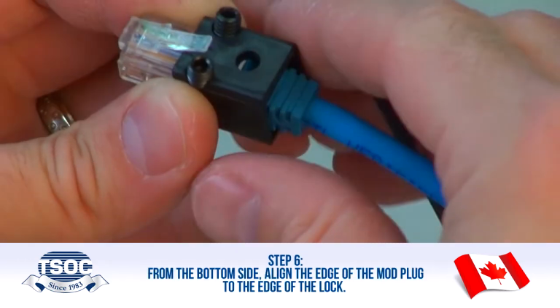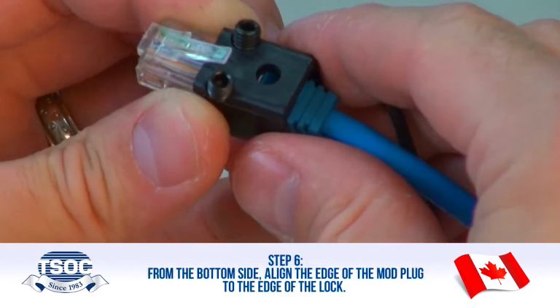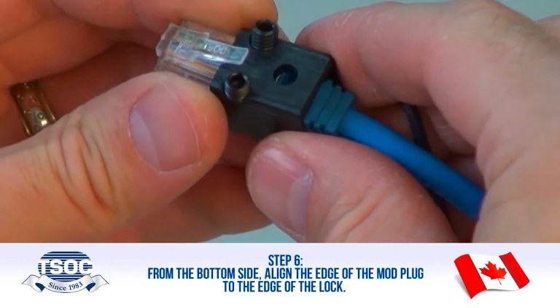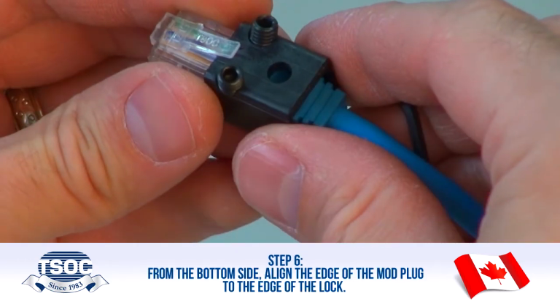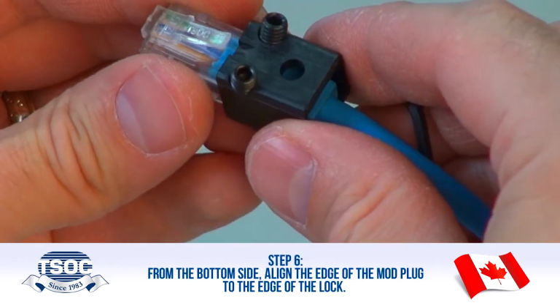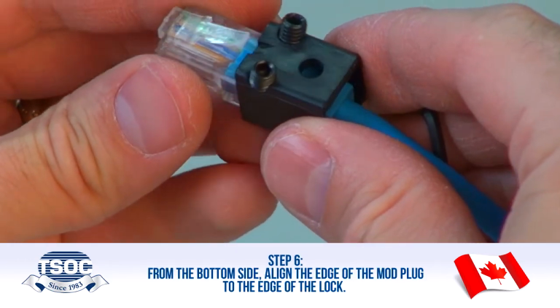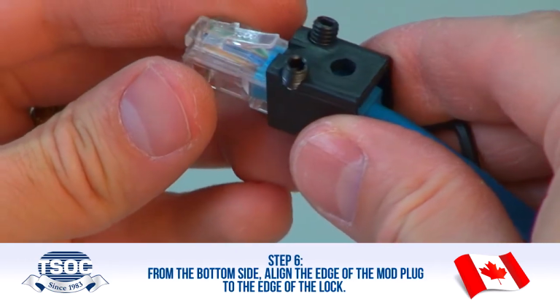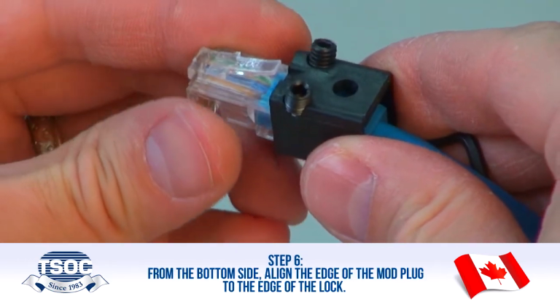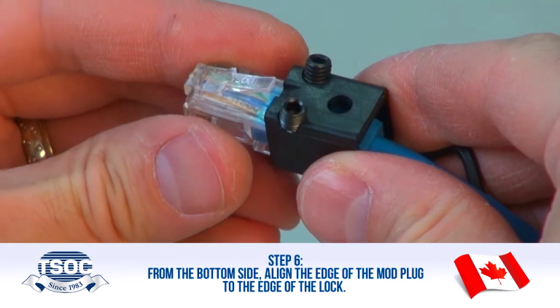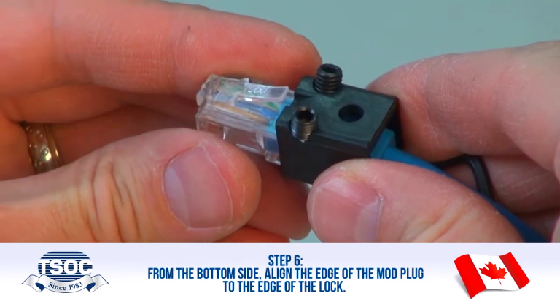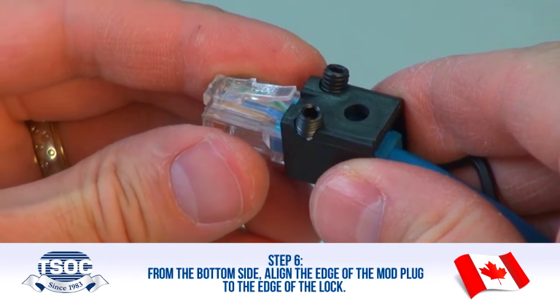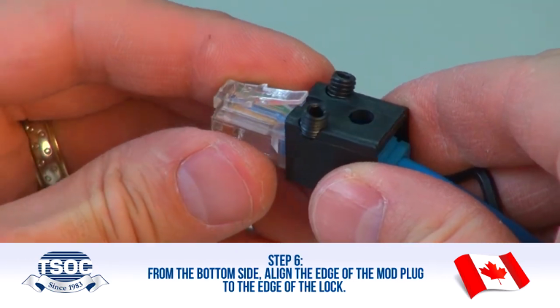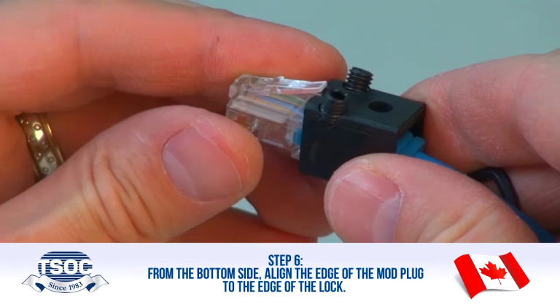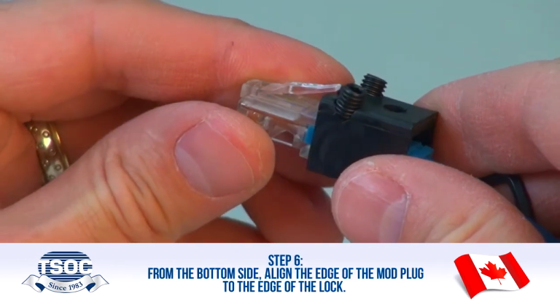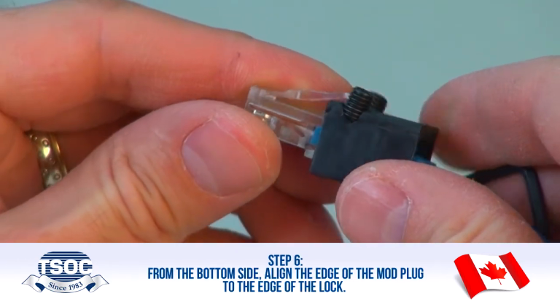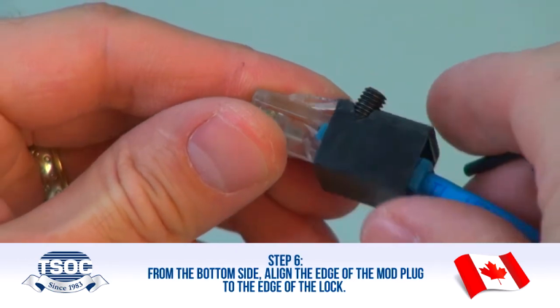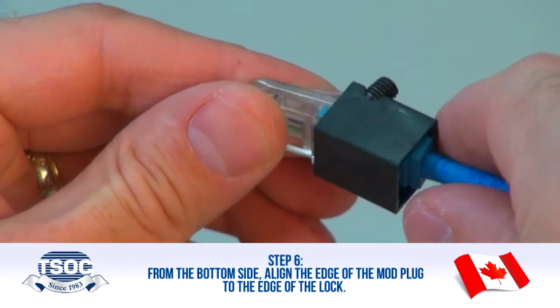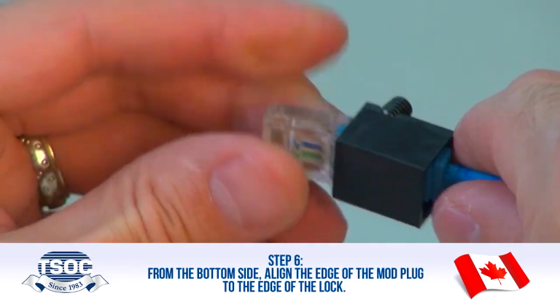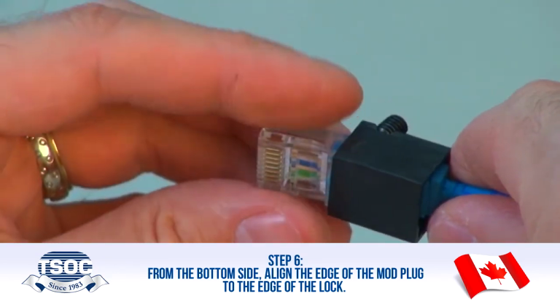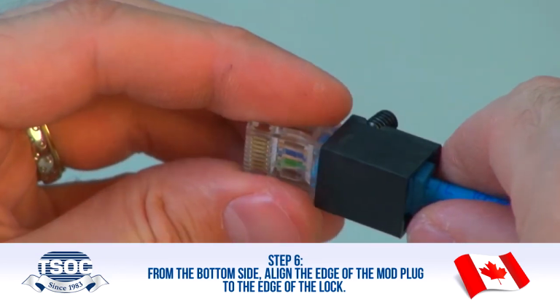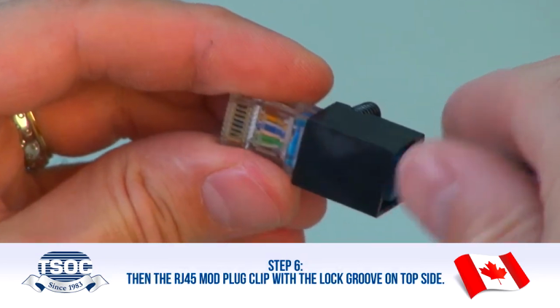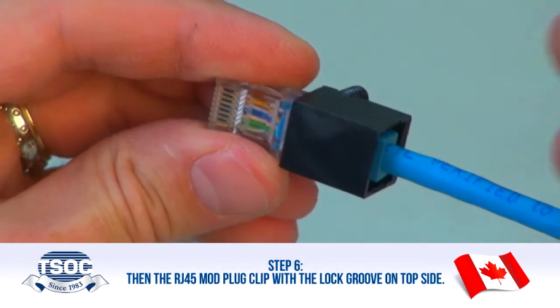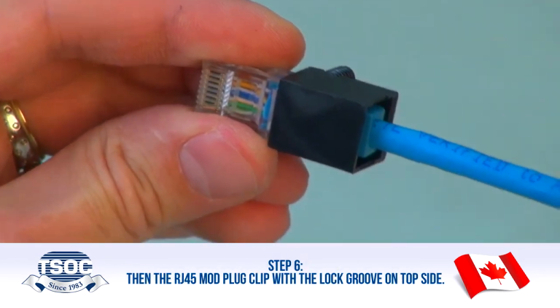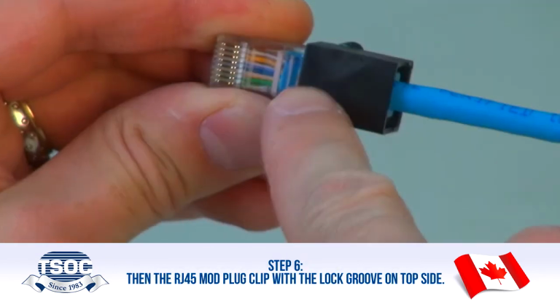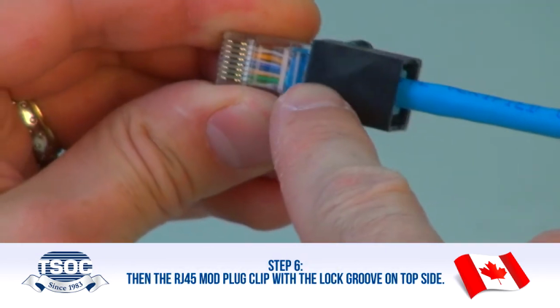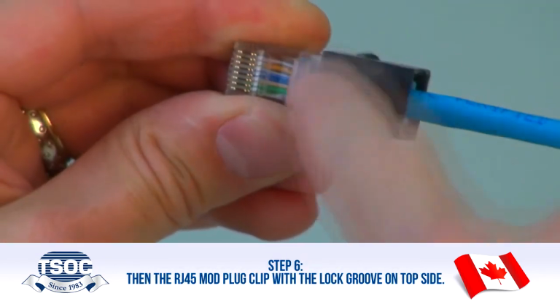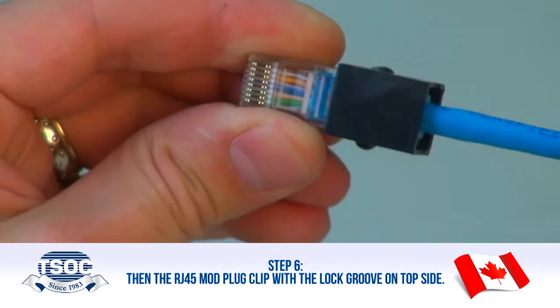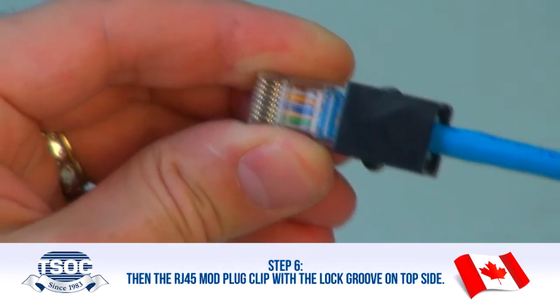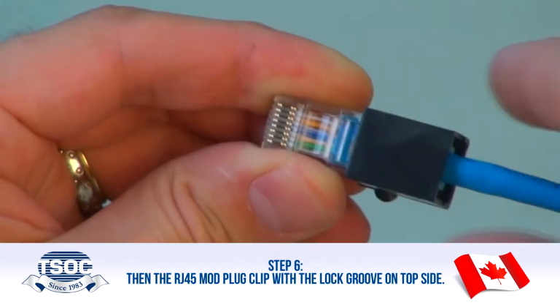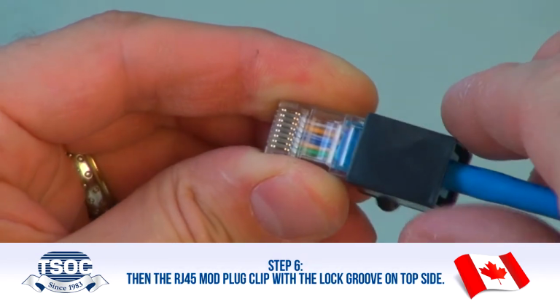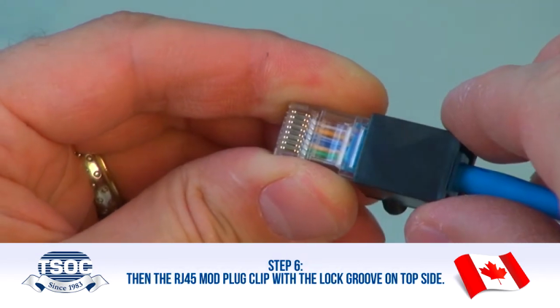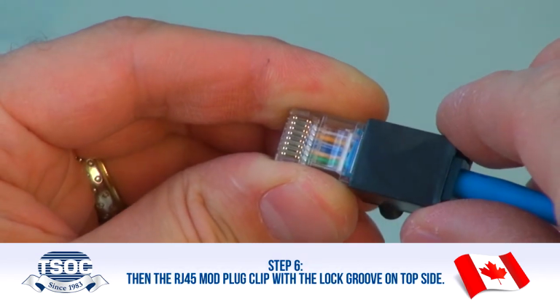Step 6: From the bottom side, align the edge of the Mod Plug to the edge of the lock. Then align the RJ45 Mod Plug clip with the lock groove on the top side.